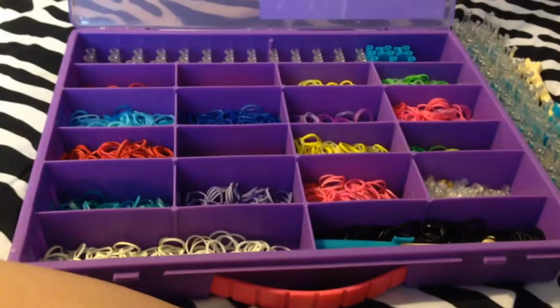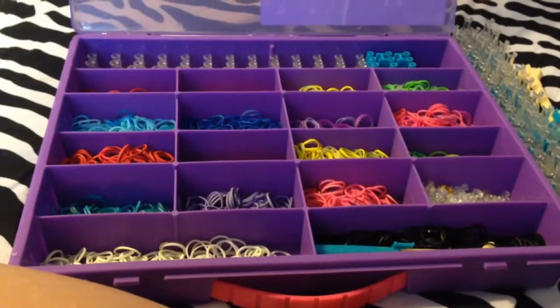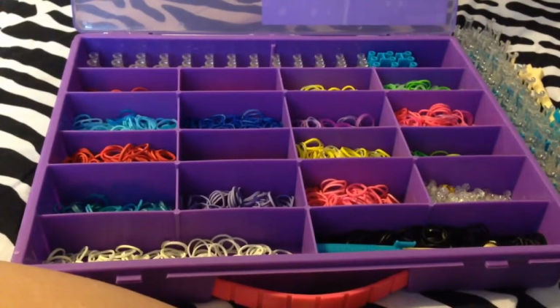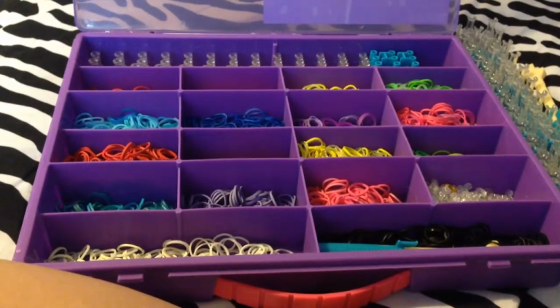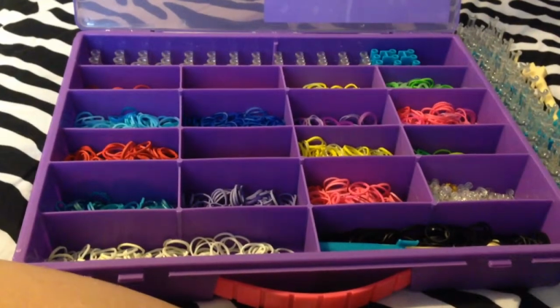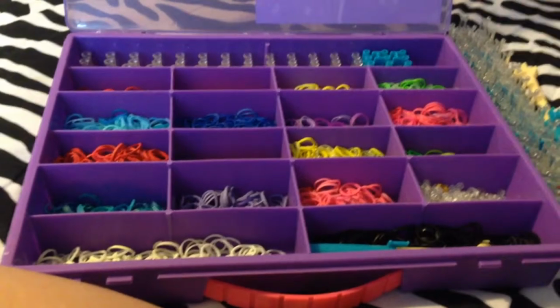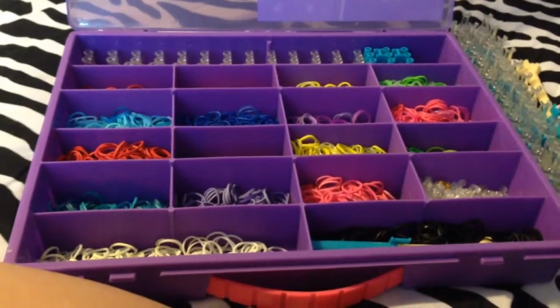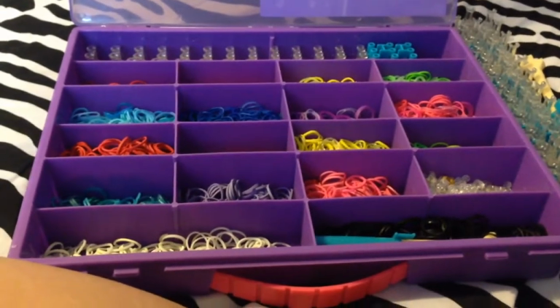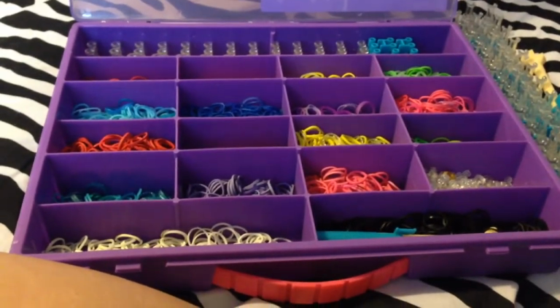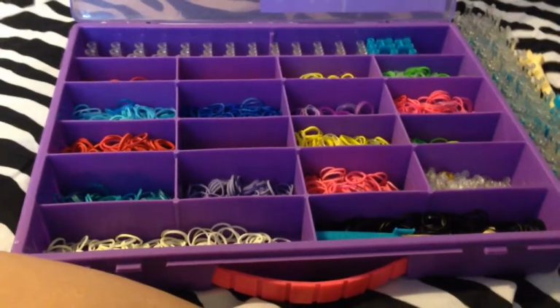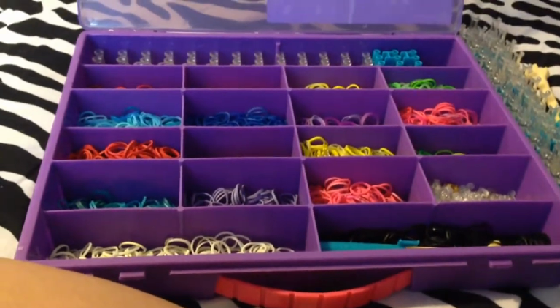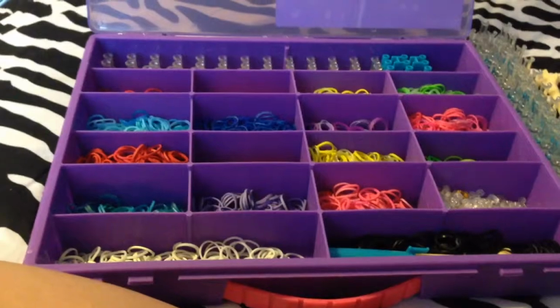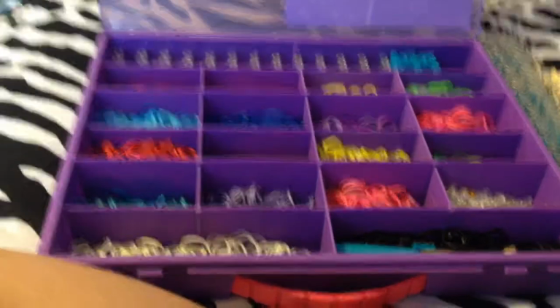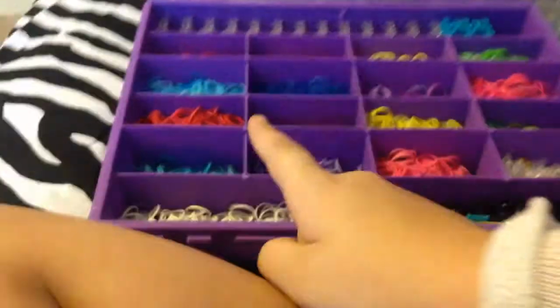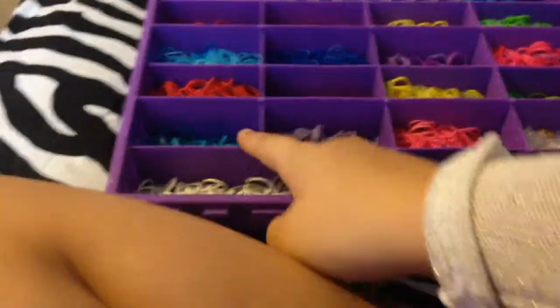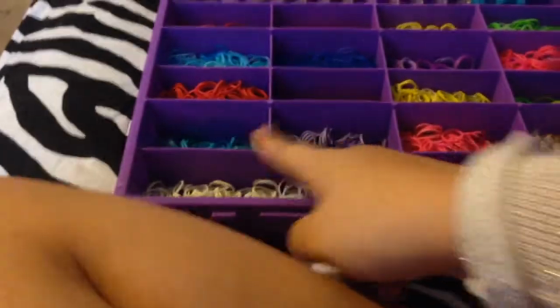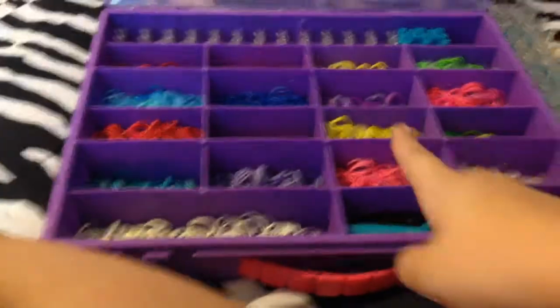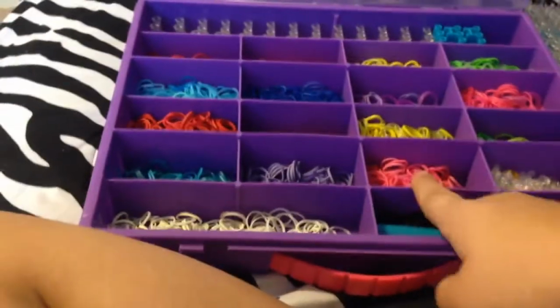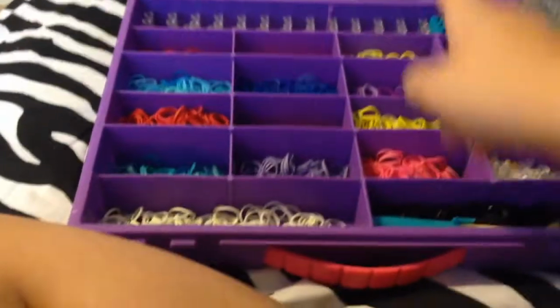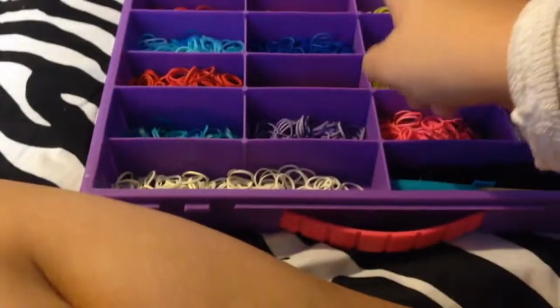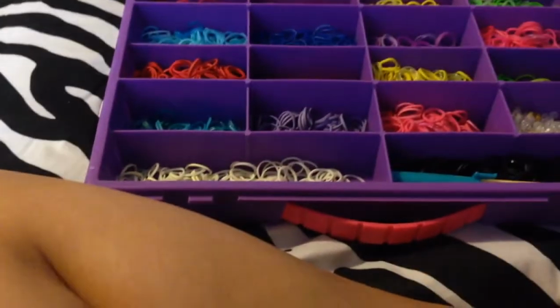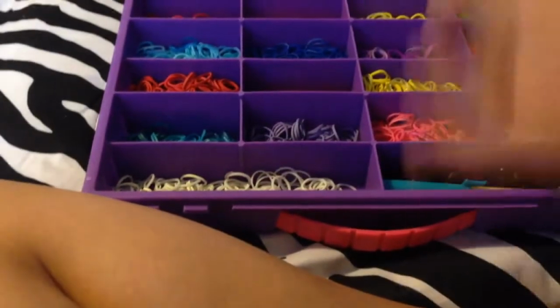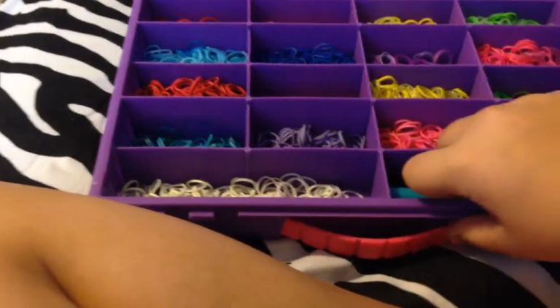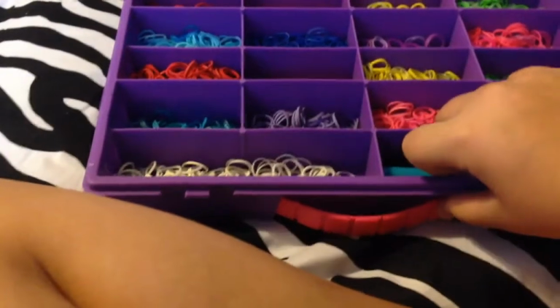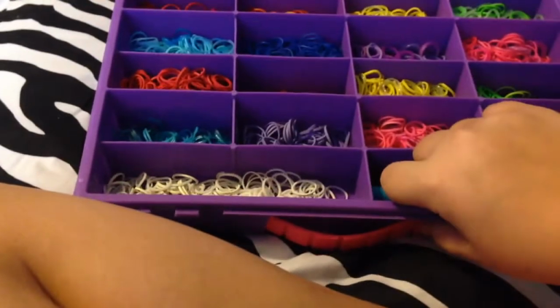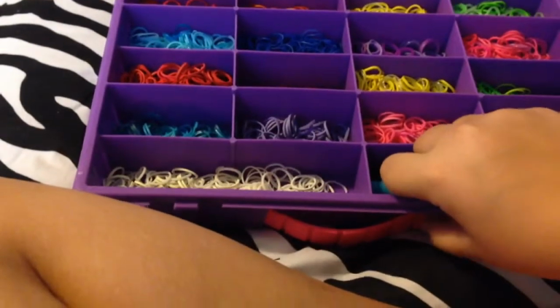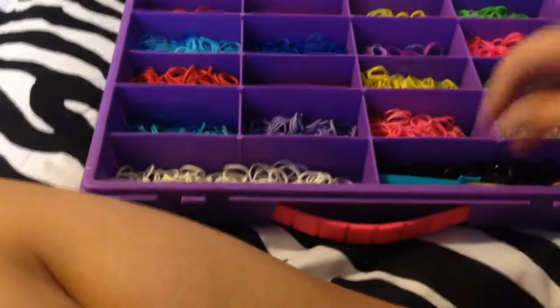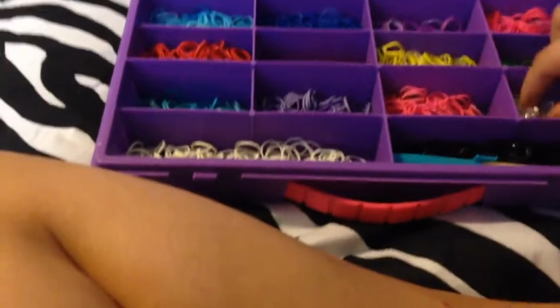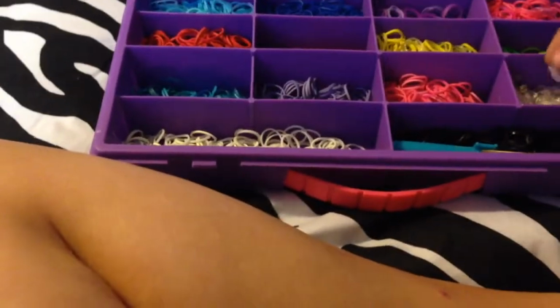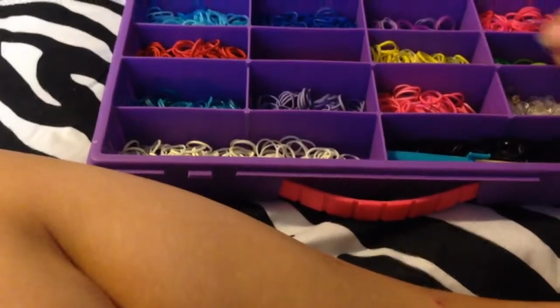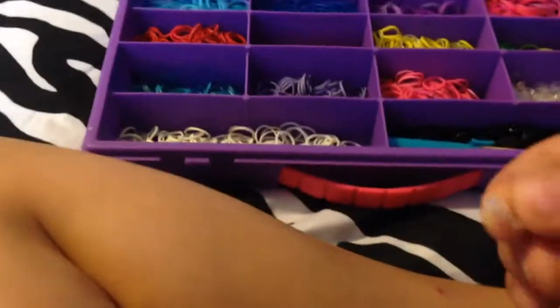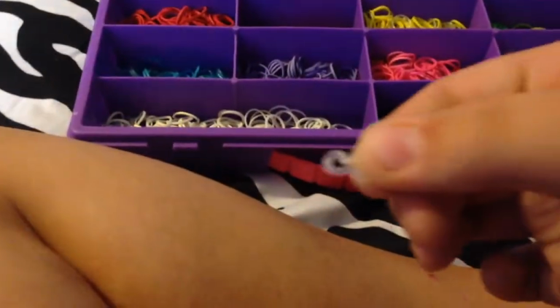I wanted to start off easy because I kind of talk fast sometimes. The colors I'm going to be using are gel blue, pink, and dark blue, also known as navy blue. I'm going to be using an S clip, but you can use any type of clip.